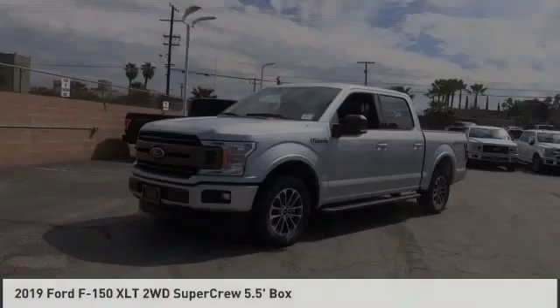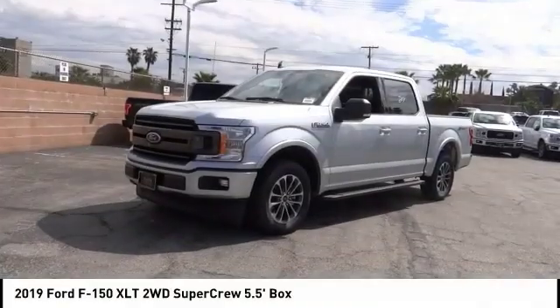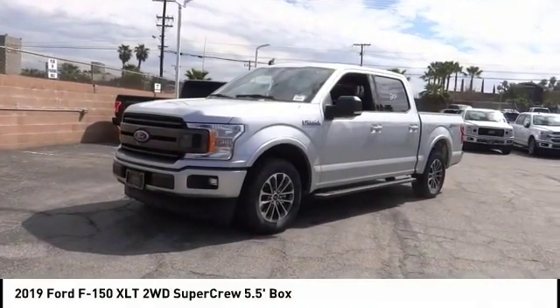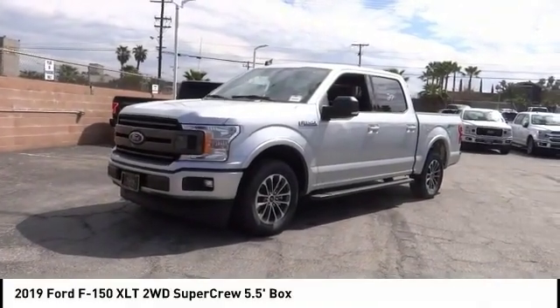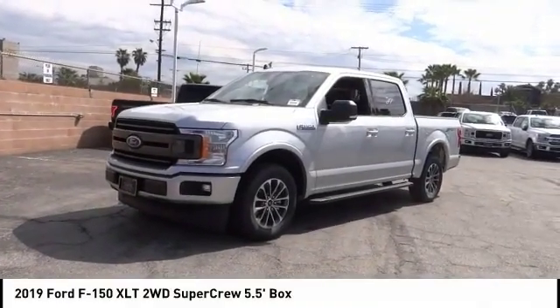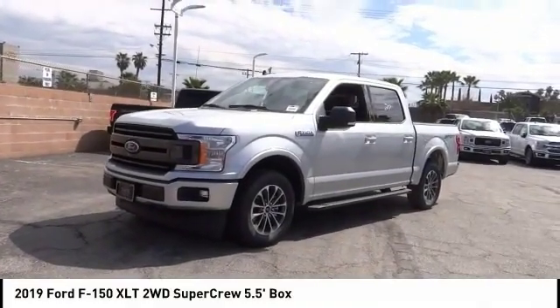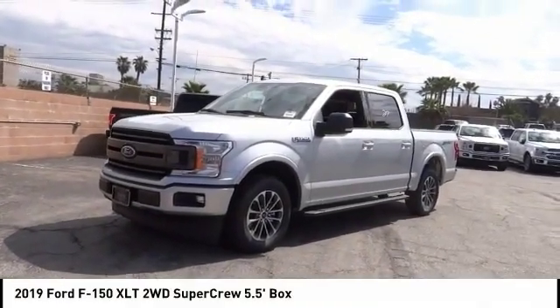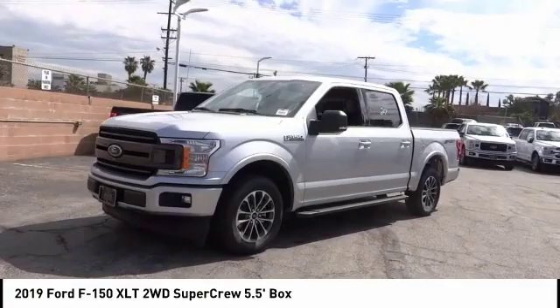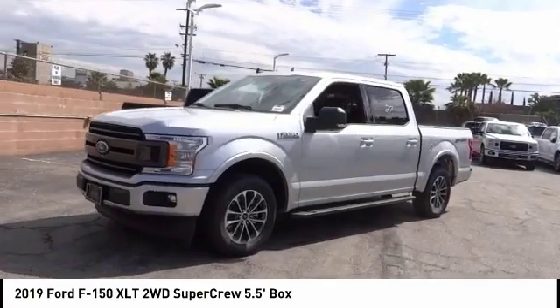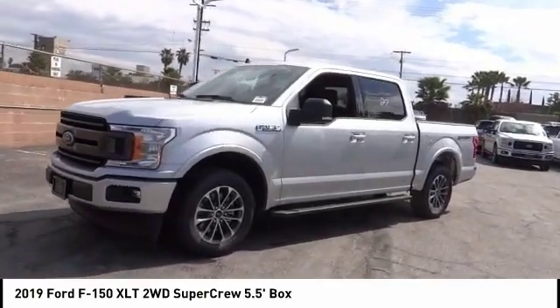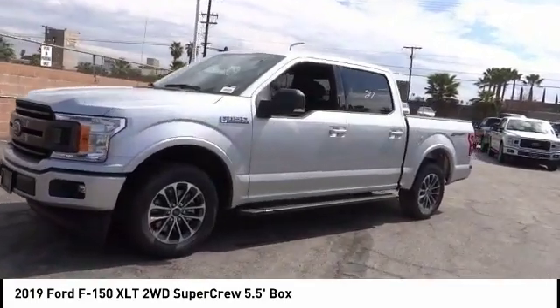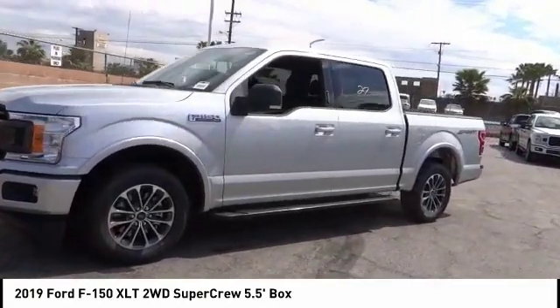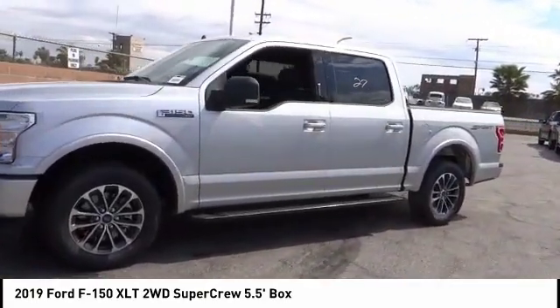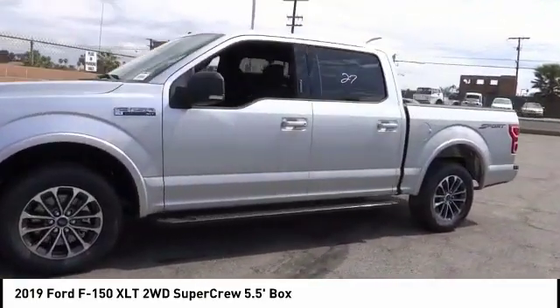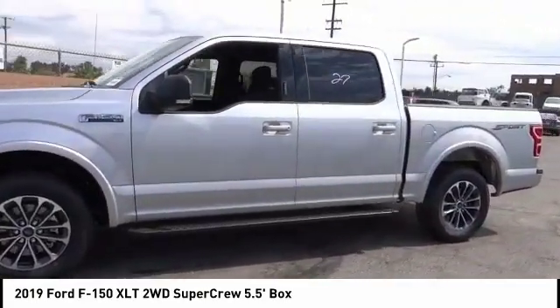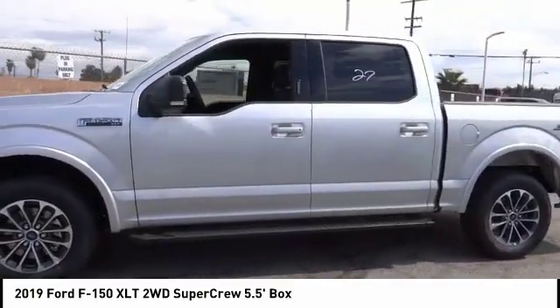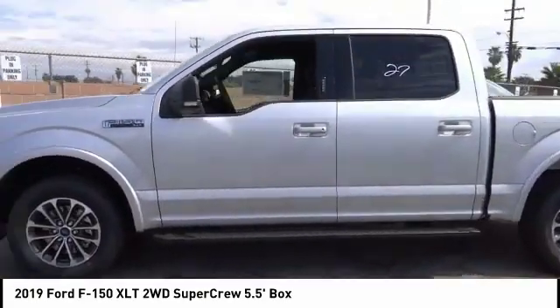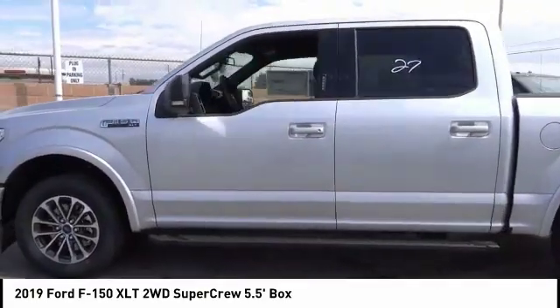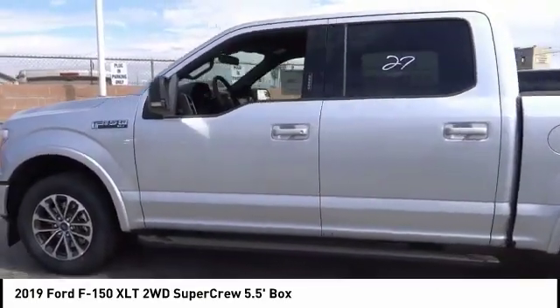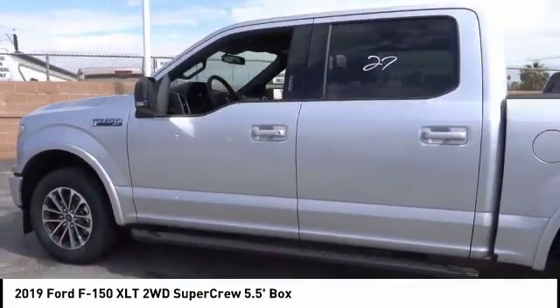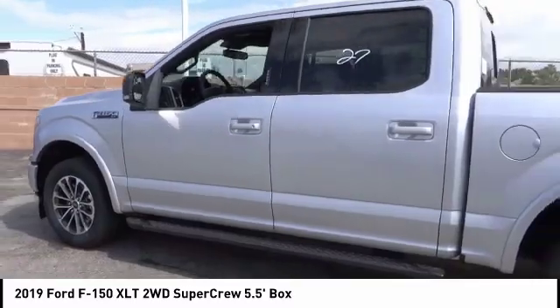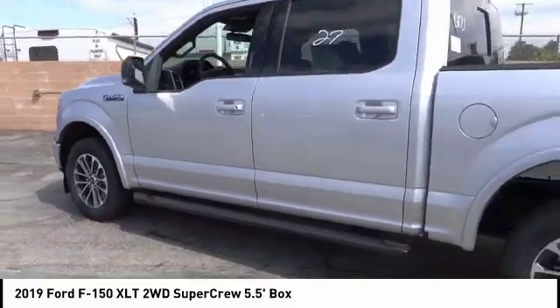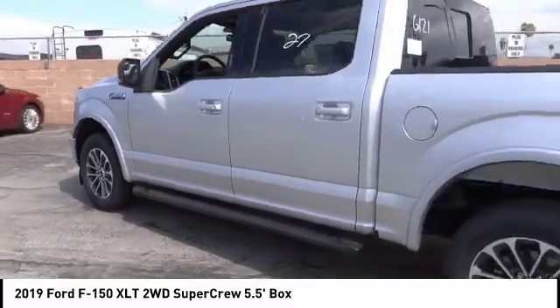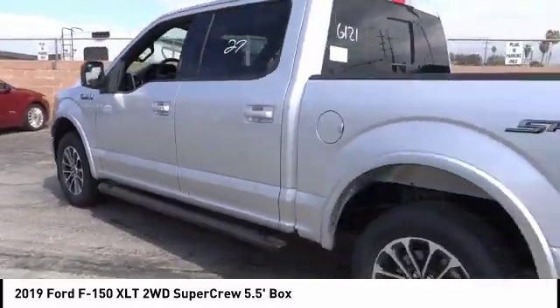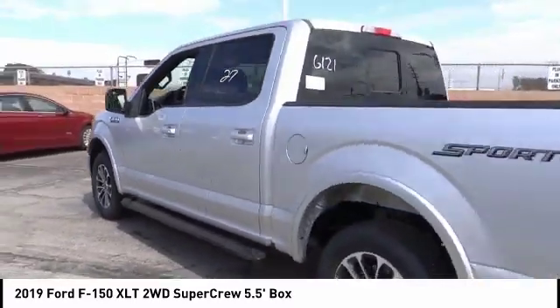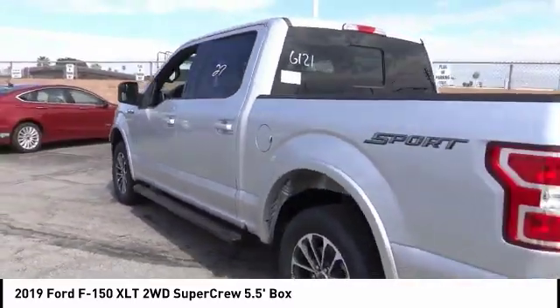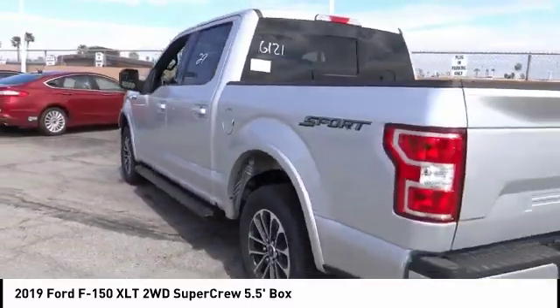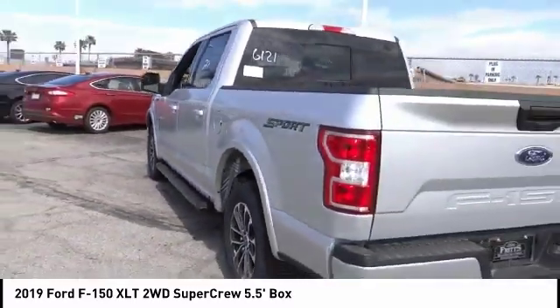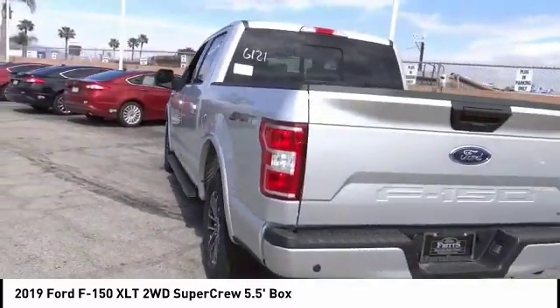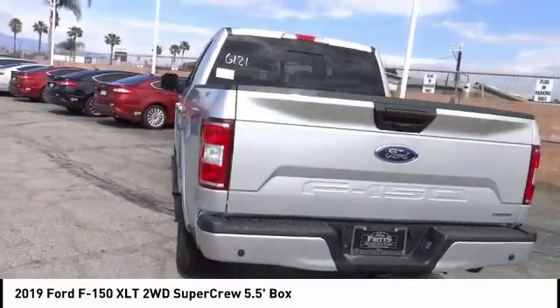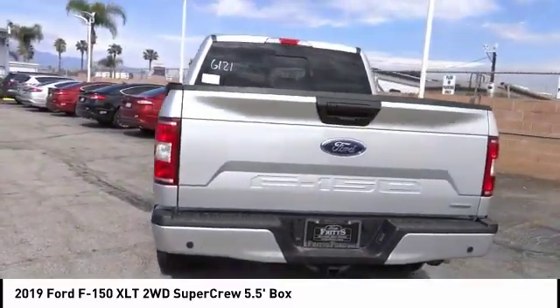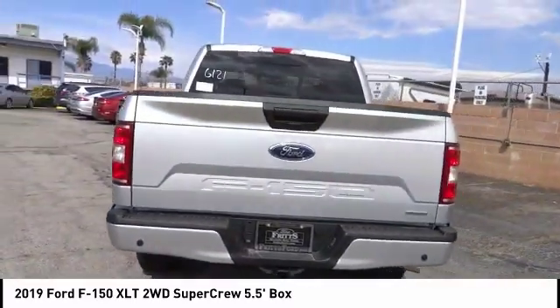We are pleased to show you the 2019 F-150. A Ford F-150 knows how to handle any situation. It's built to follow orders, no whining, and is priced below $50,000.